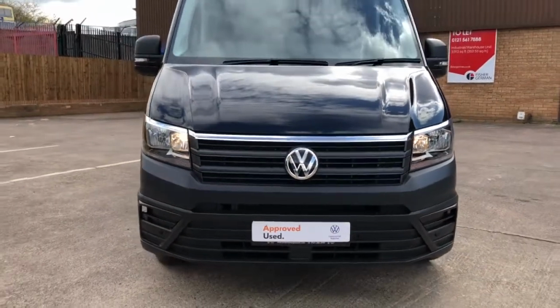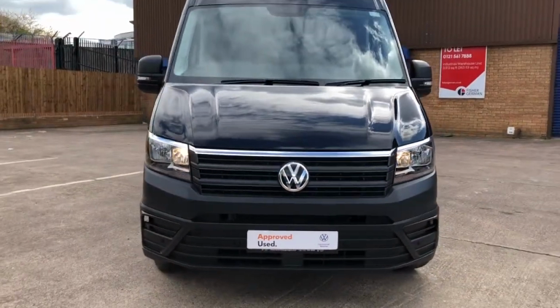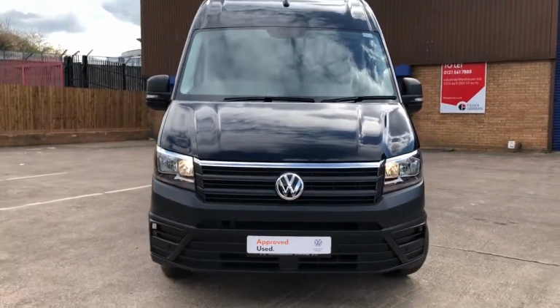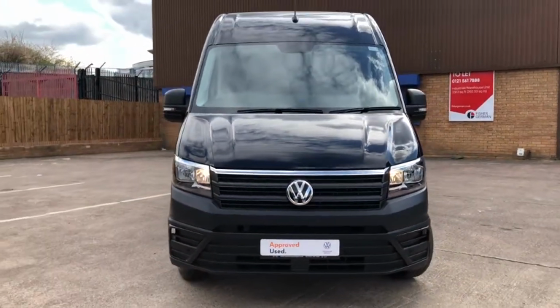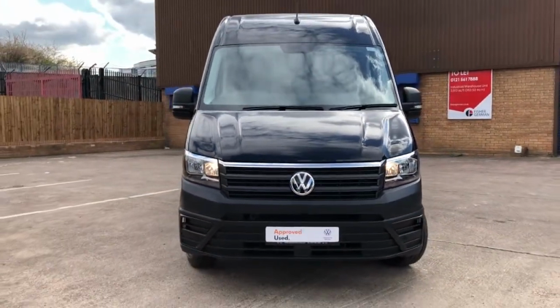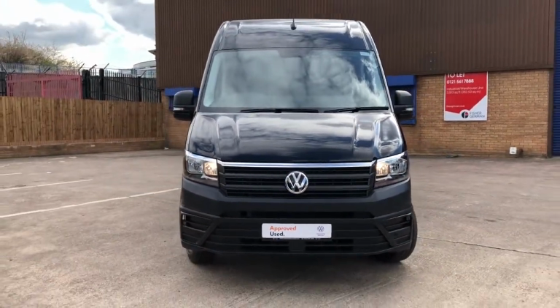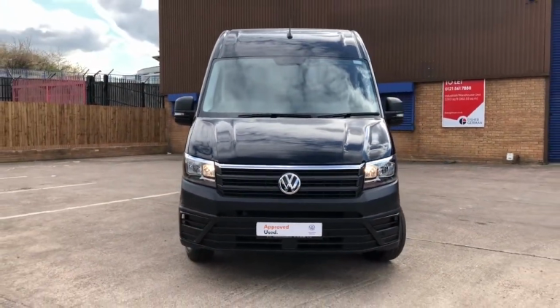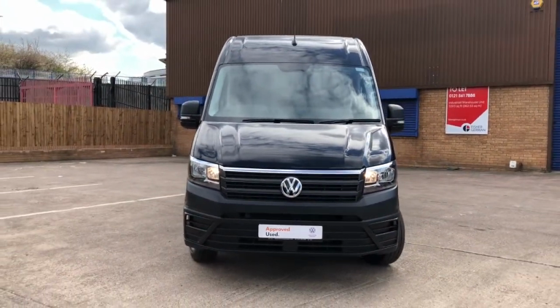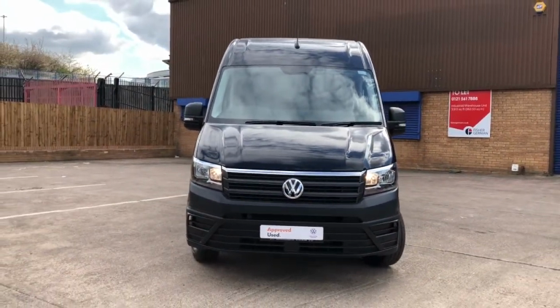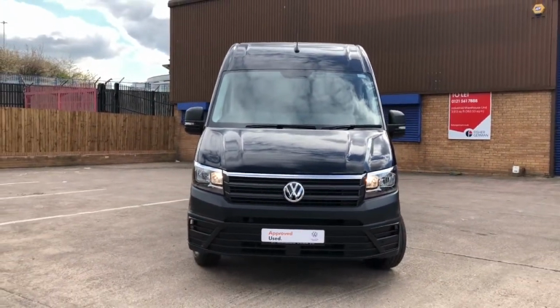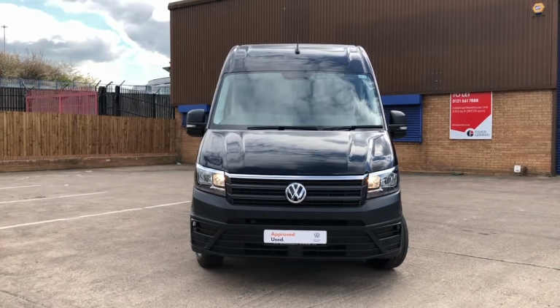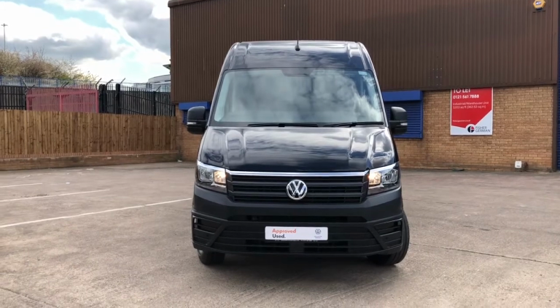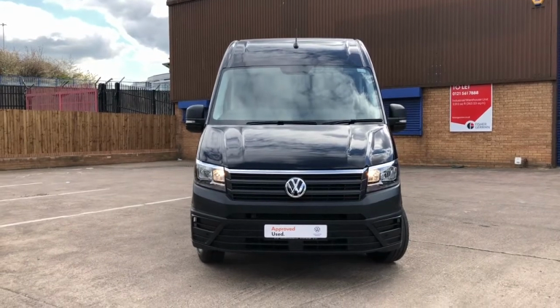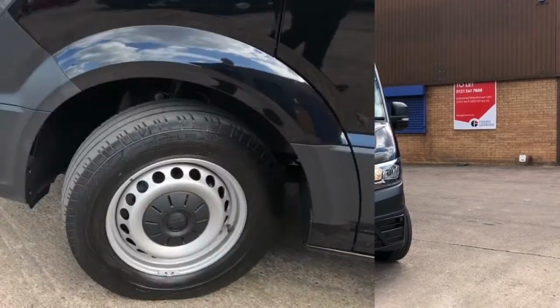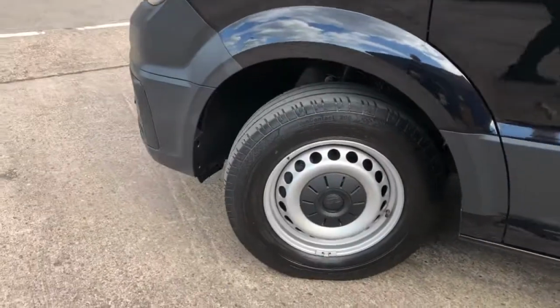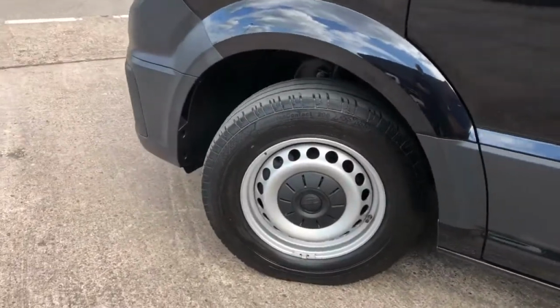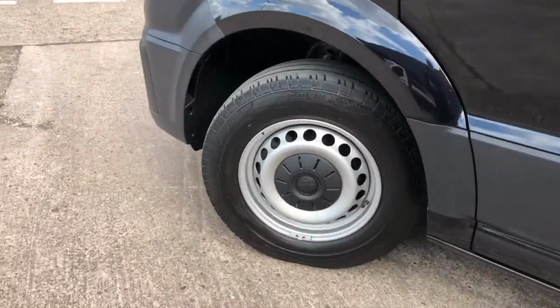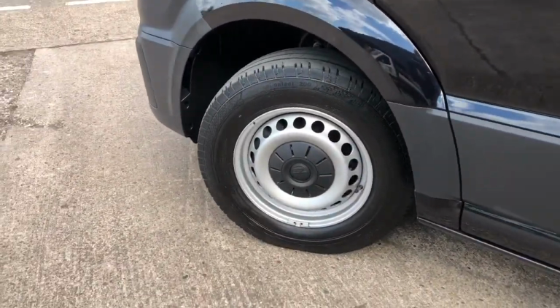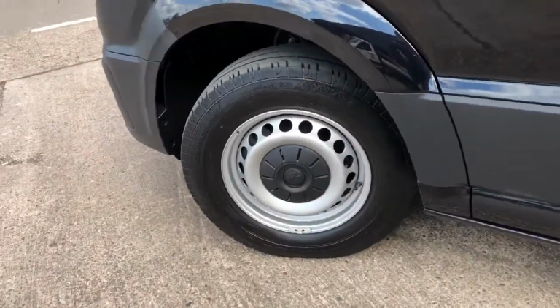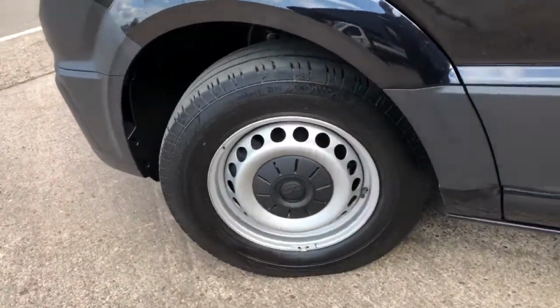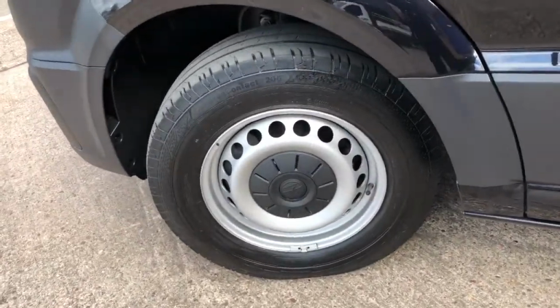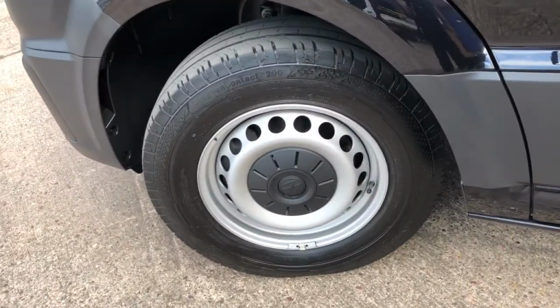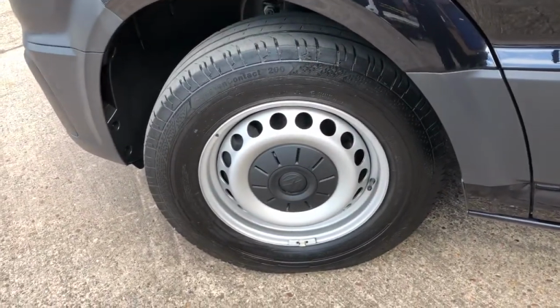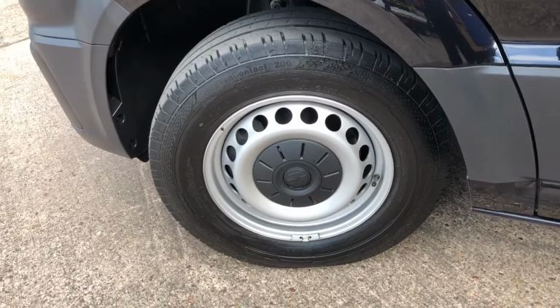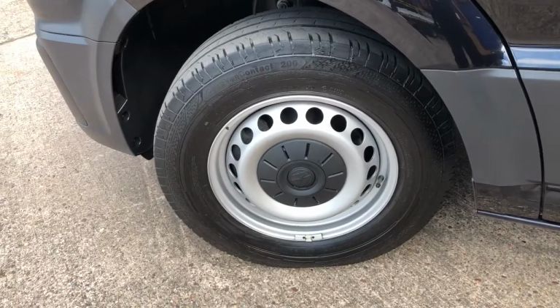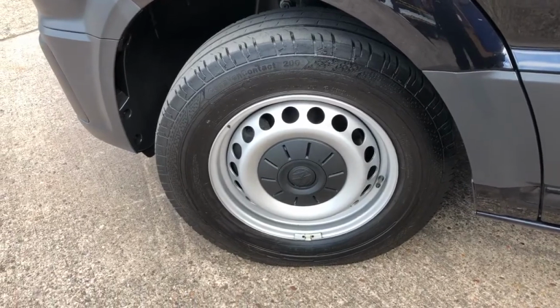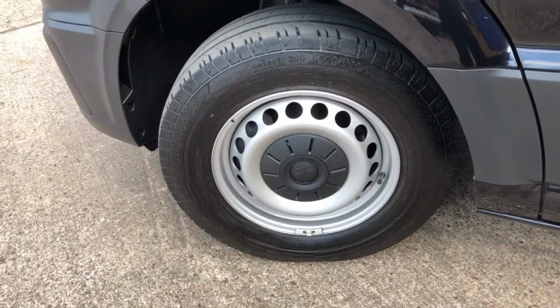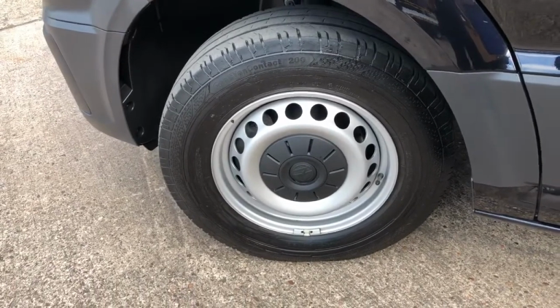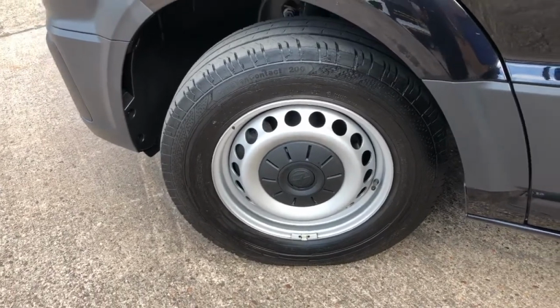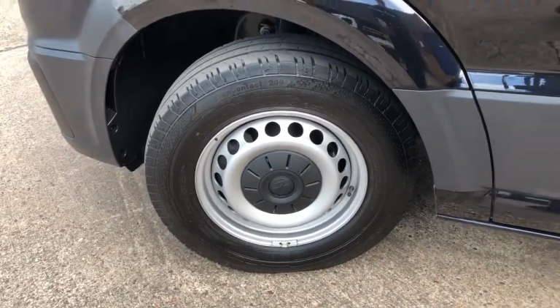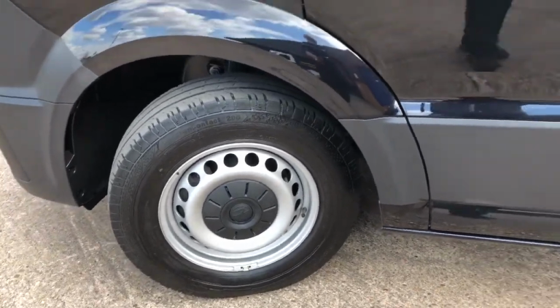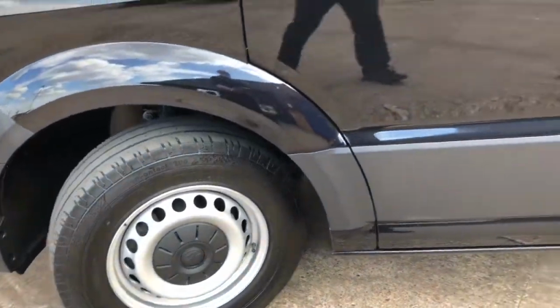This Crafter comes in Deep Black Pearl, which is a popular colour. As you can see it comes with steel wheels which are 16 inch, and all the wheels around the van are also in good condition.